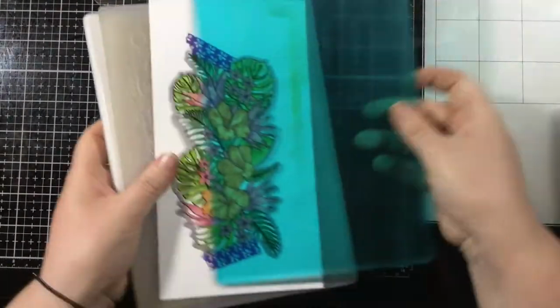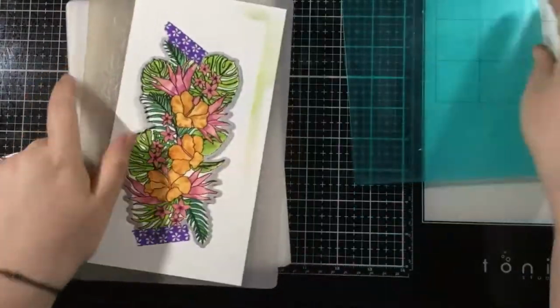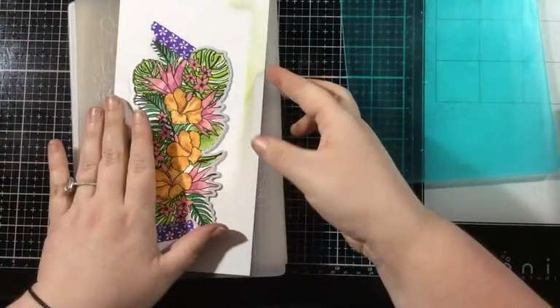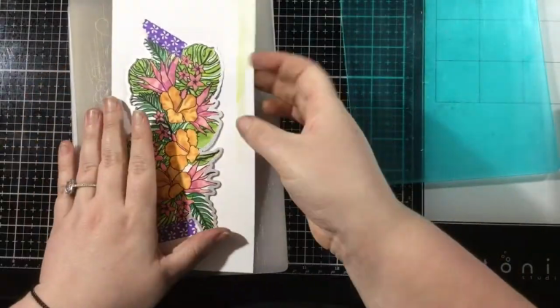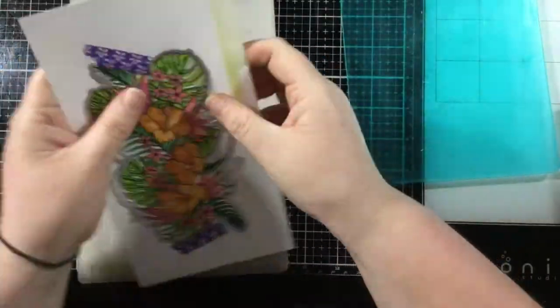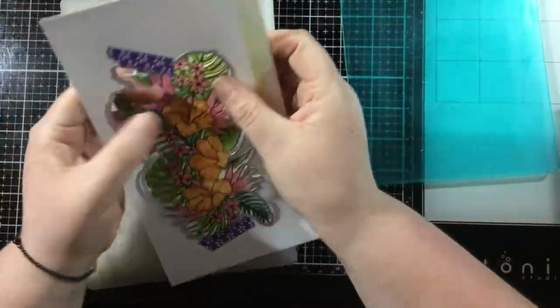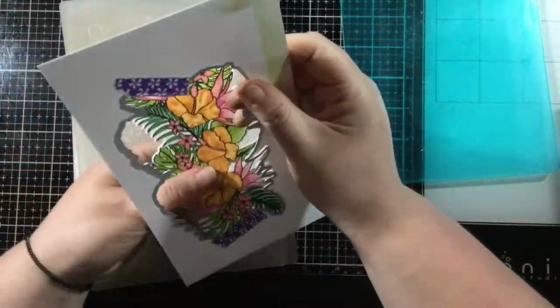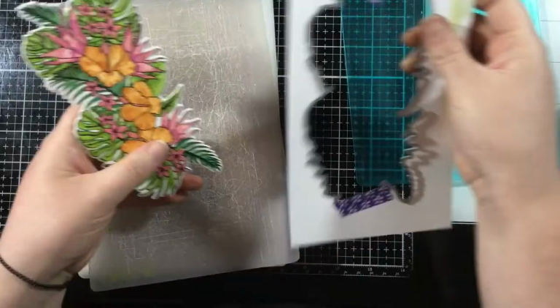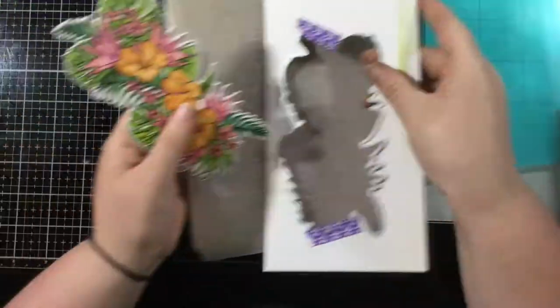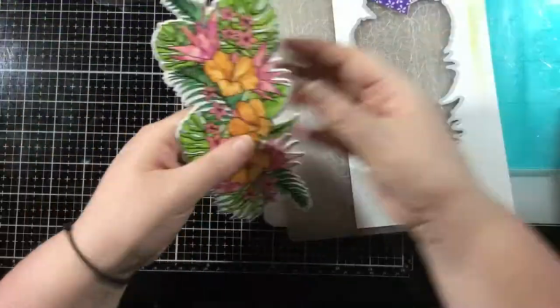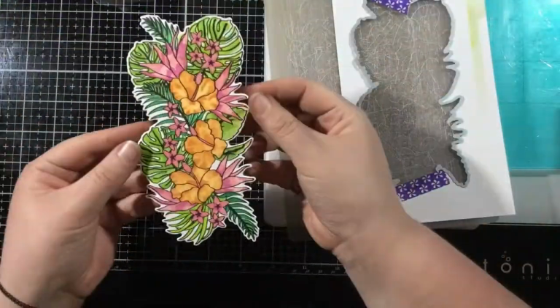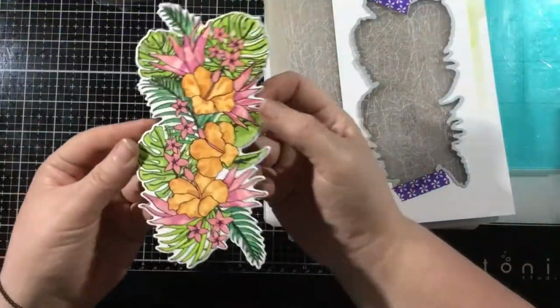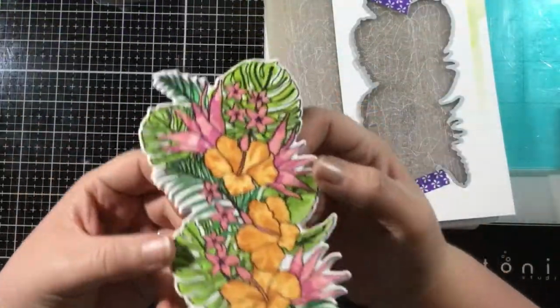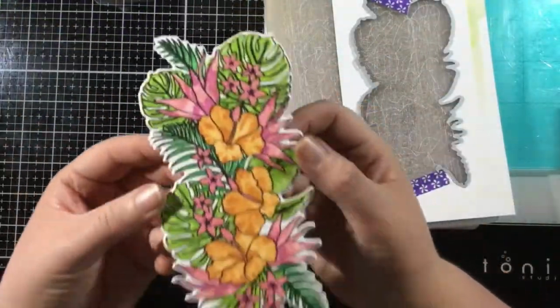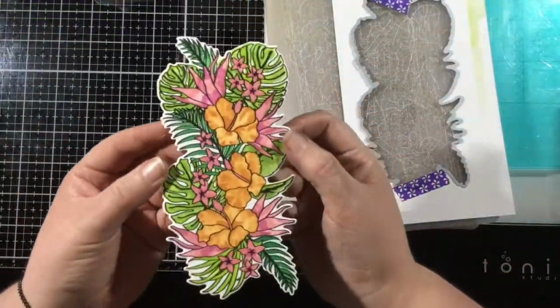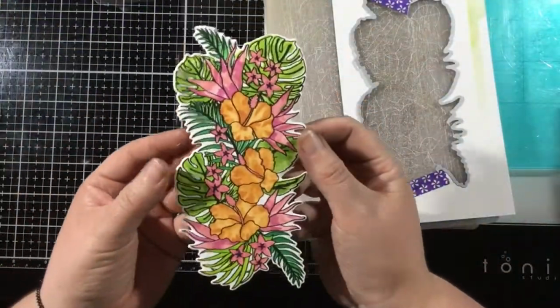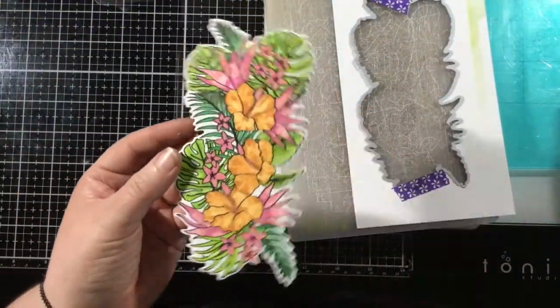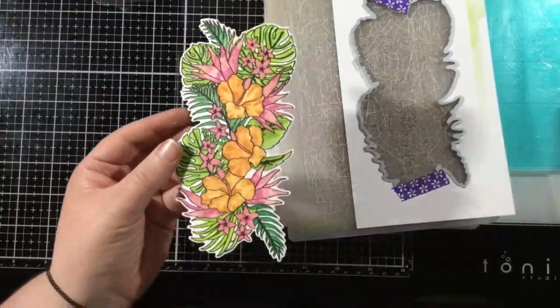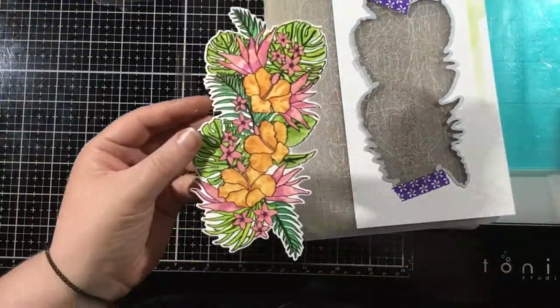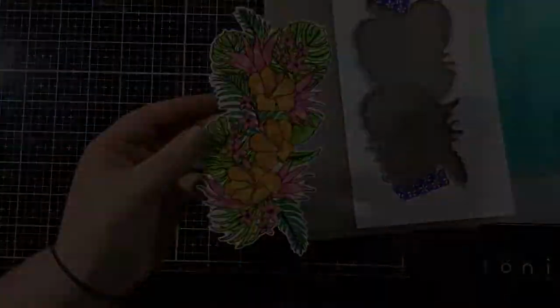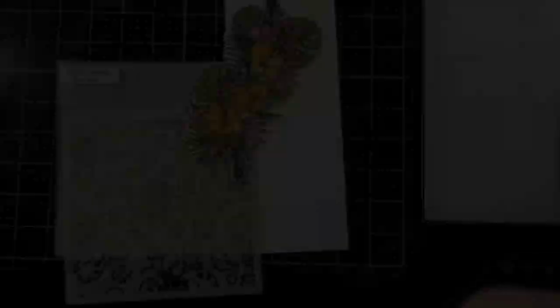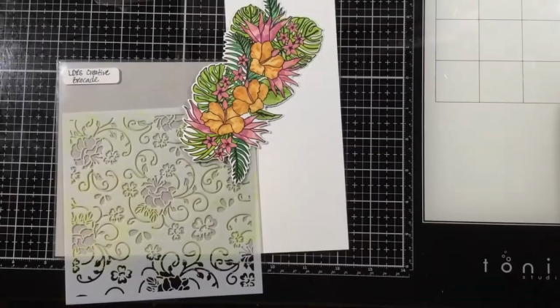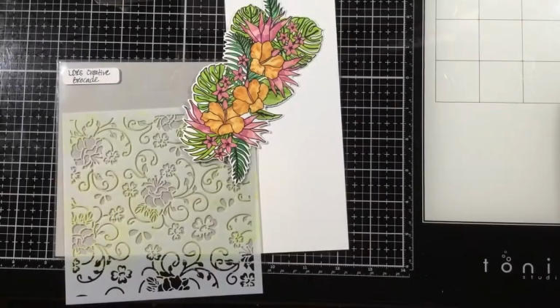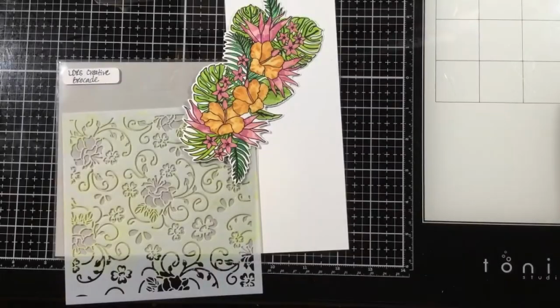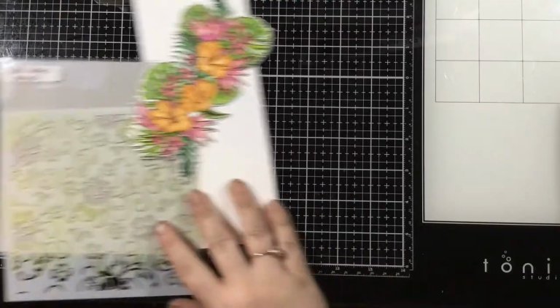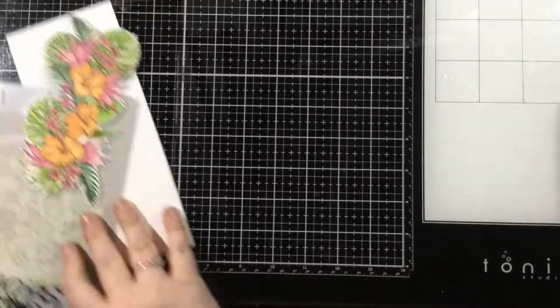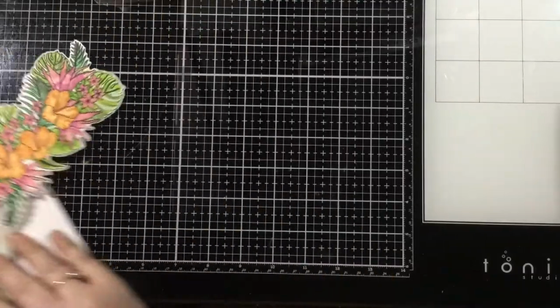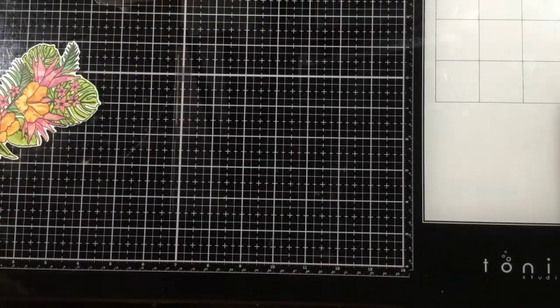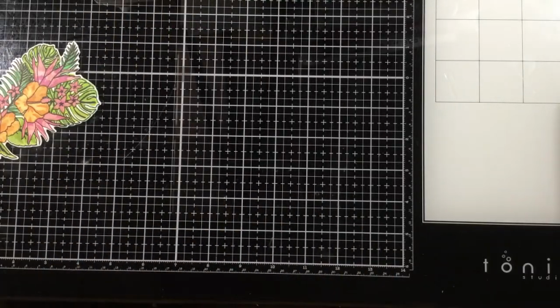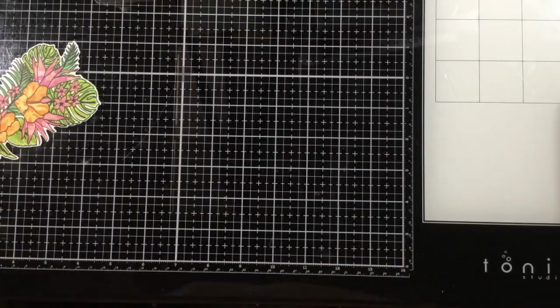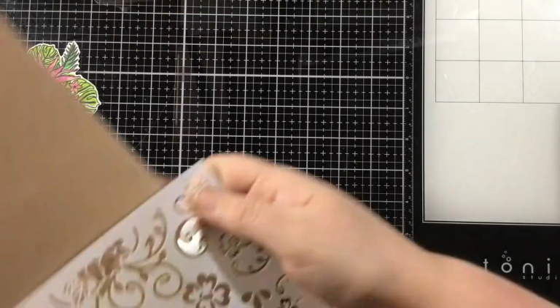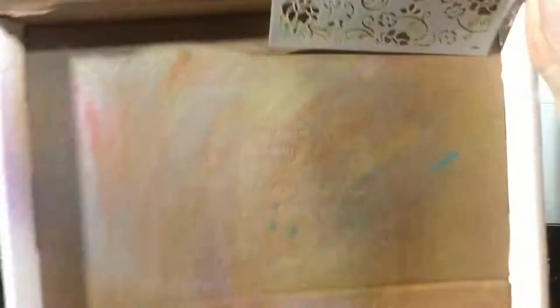It really didn't take long — I think it took me probably 10 minutes, and I'm a slow blender. So it doesn't take that long at all. Definitely quicker than coloring with markers or pencils.